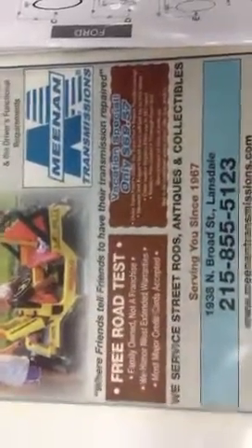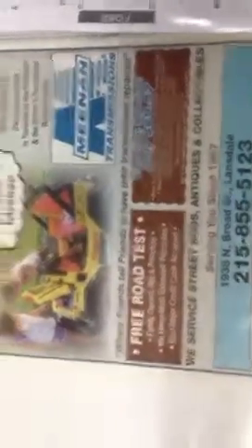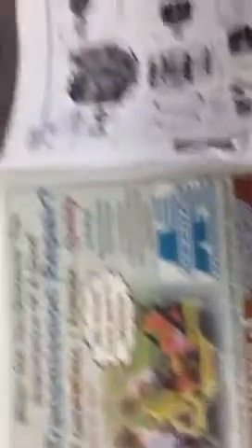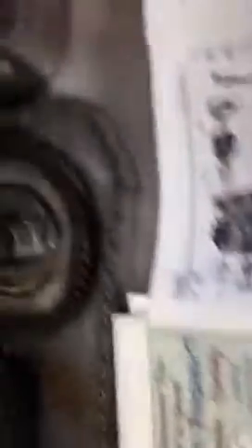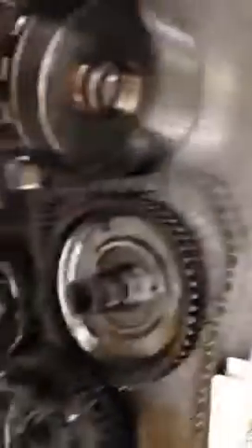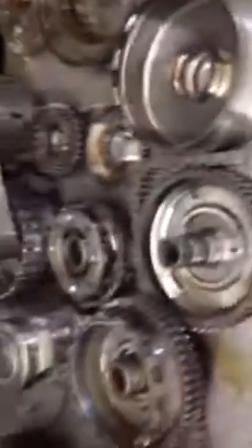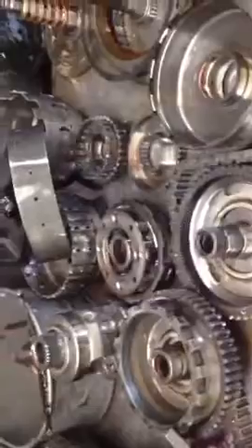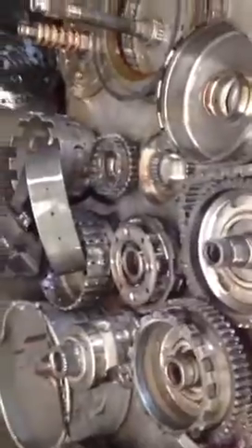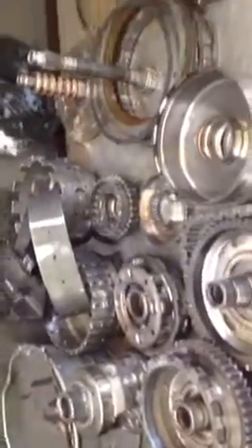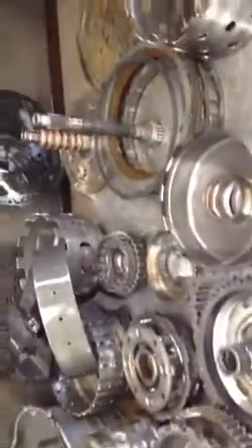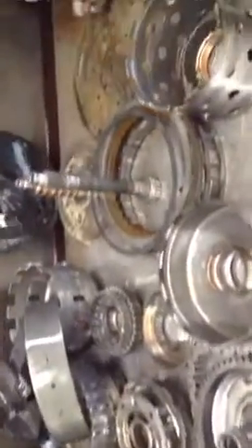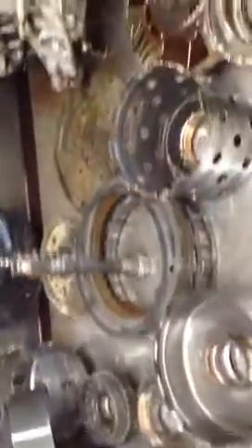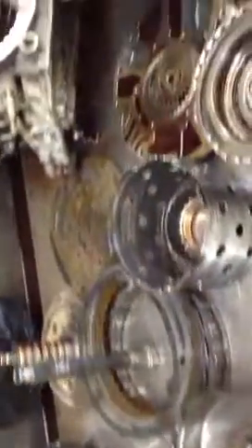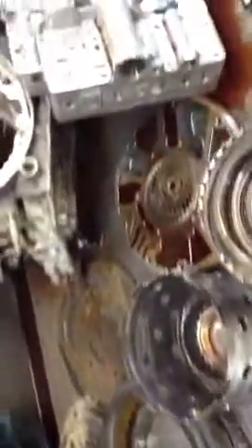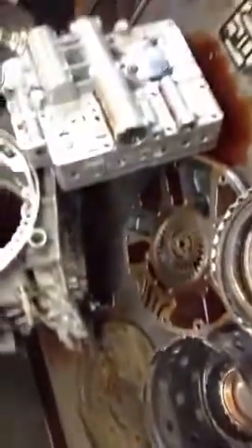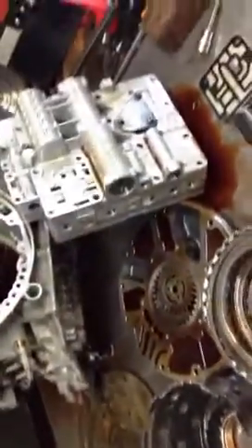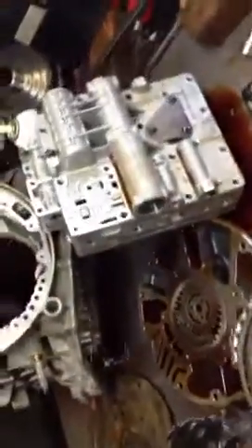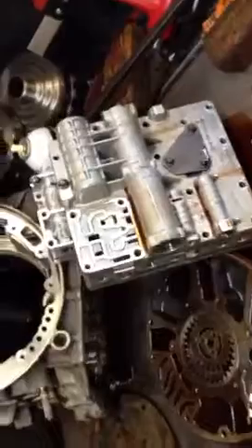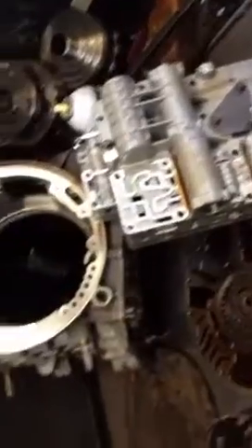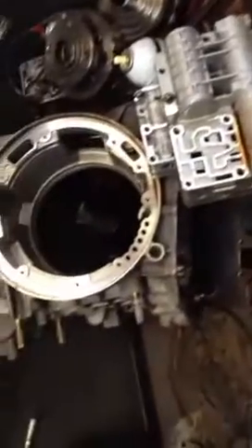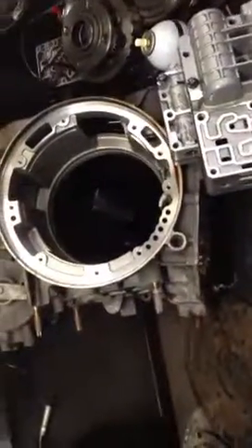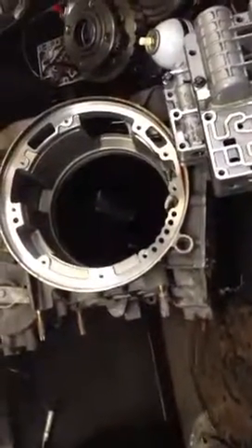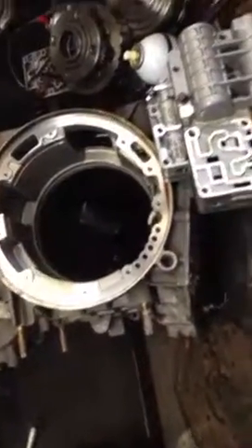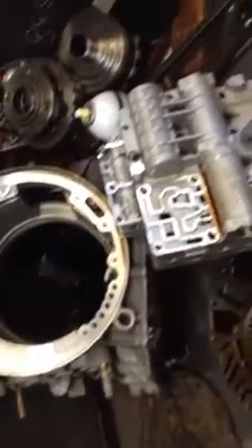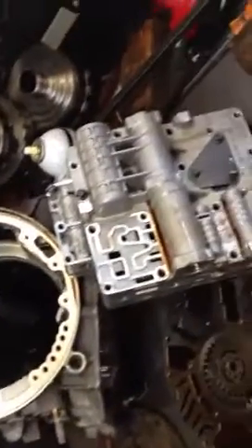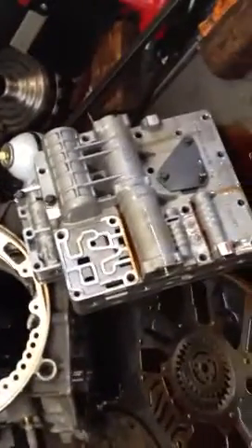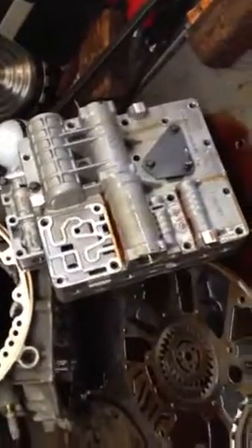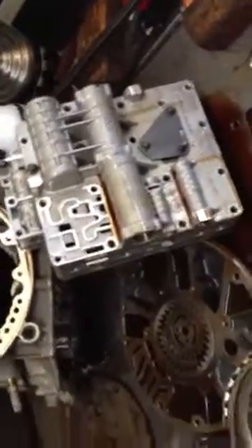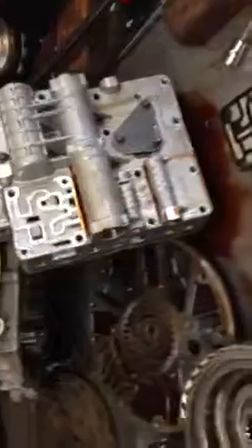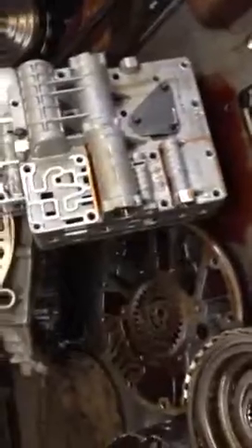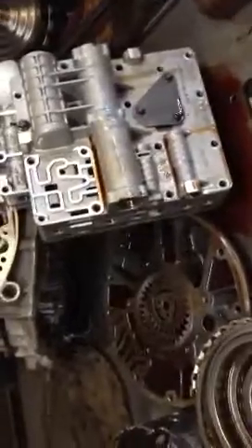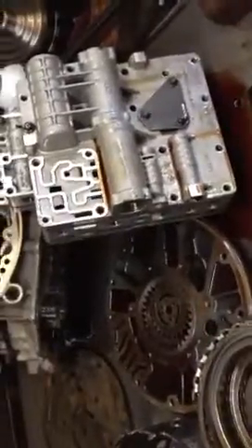Here we have a CD4E transmission out of a Ford Escape/Mazda Tribute application. This transmission is also used in some of the Mazda passenger cars, some of the Ford passenger cars, and the Ford Contour. Very common transmissions.